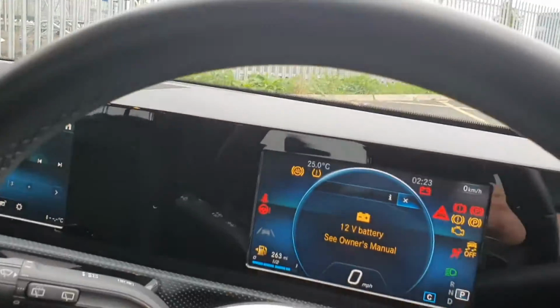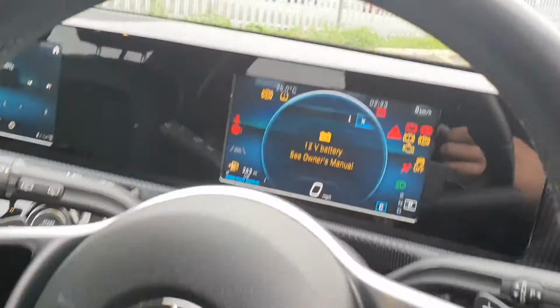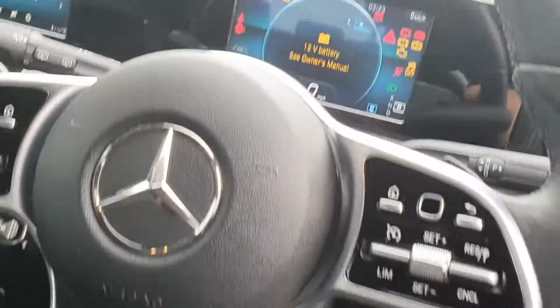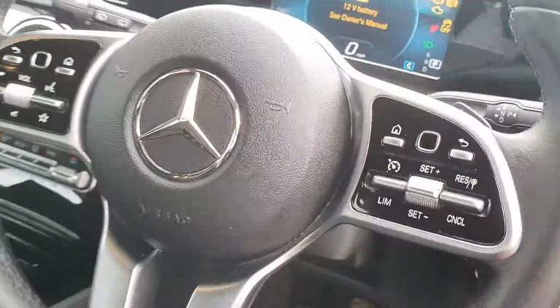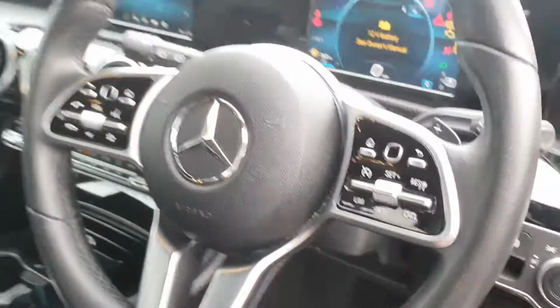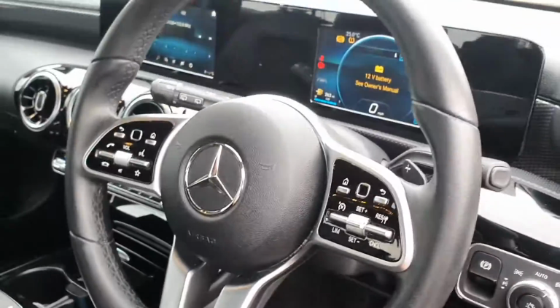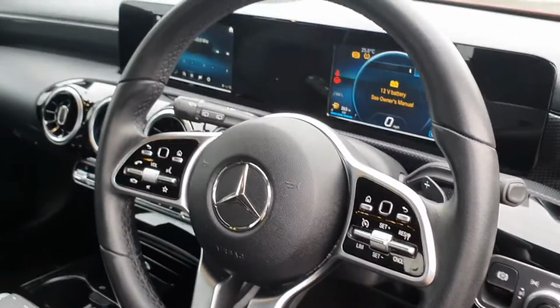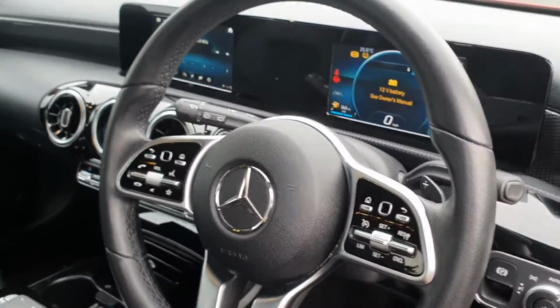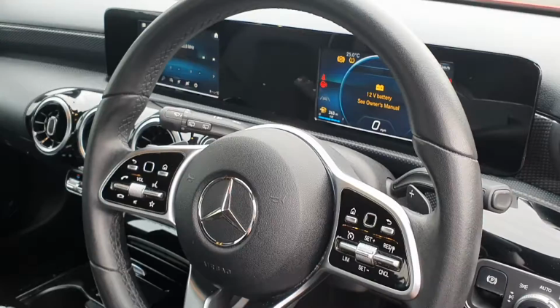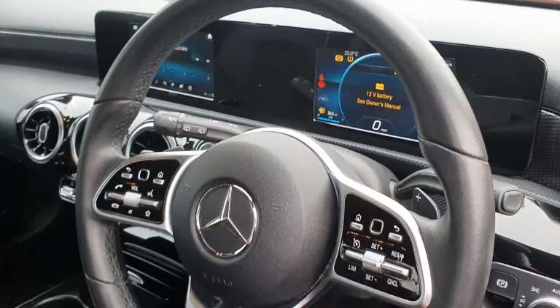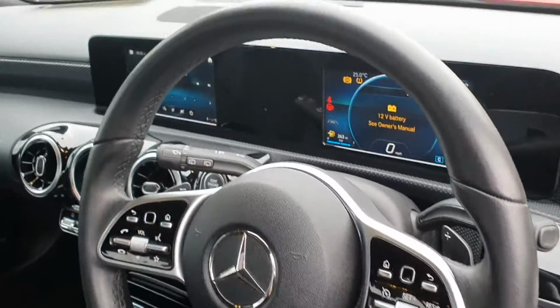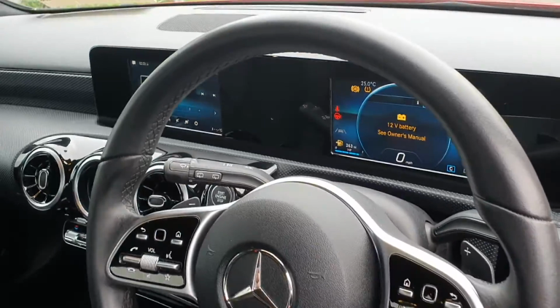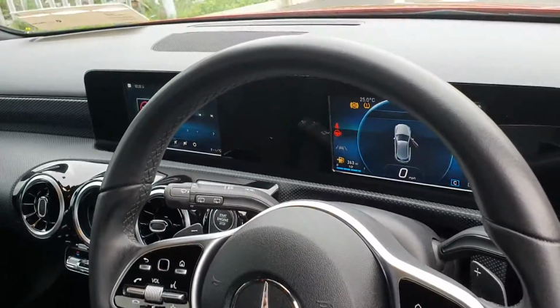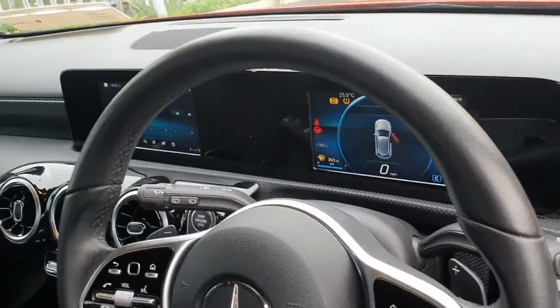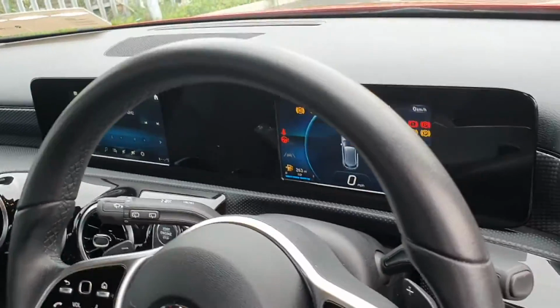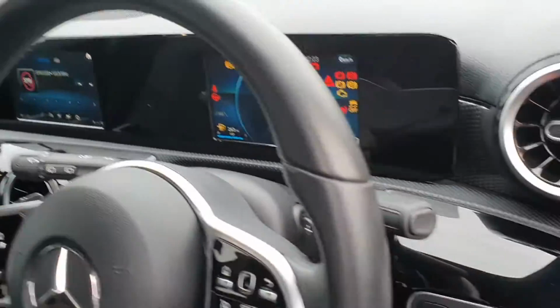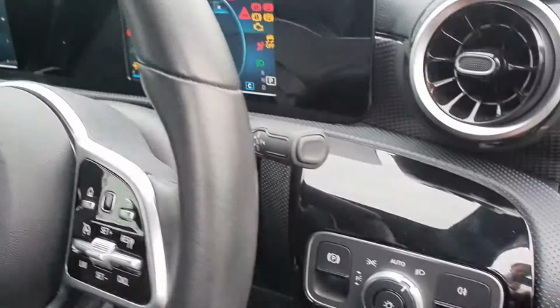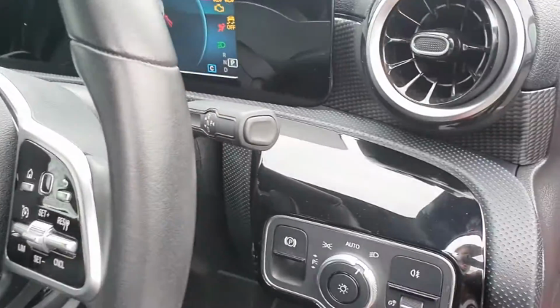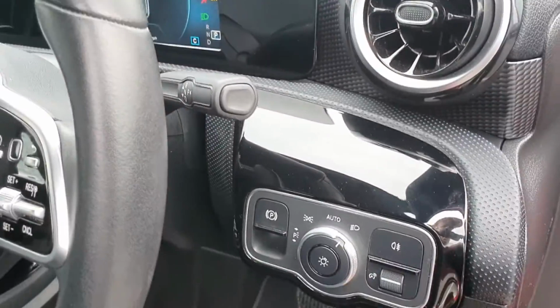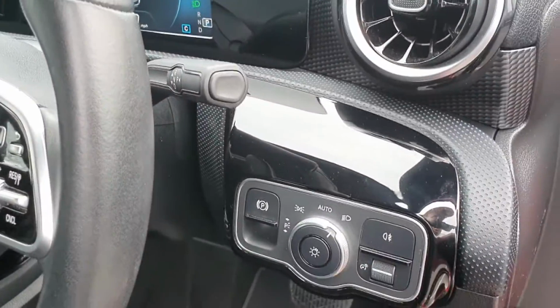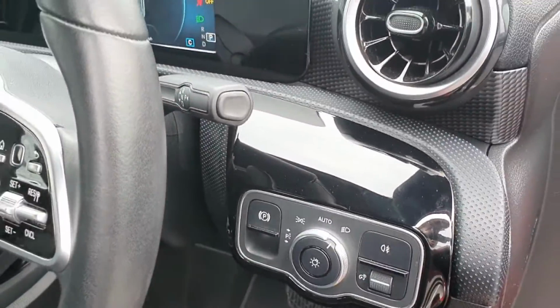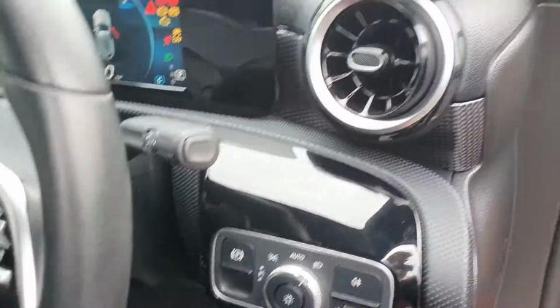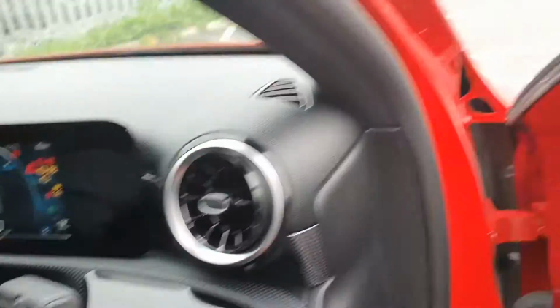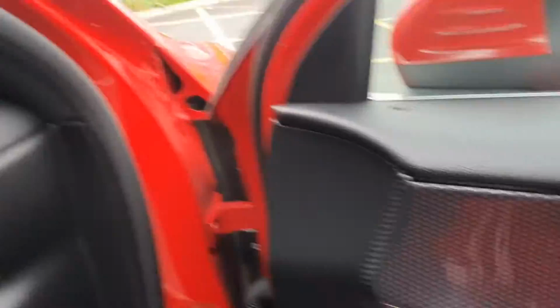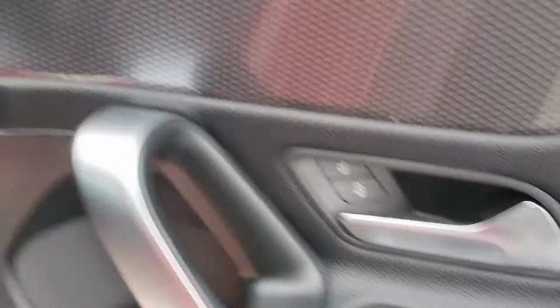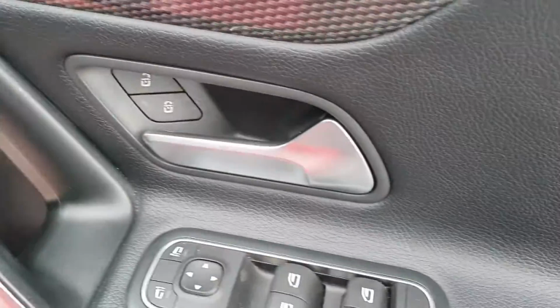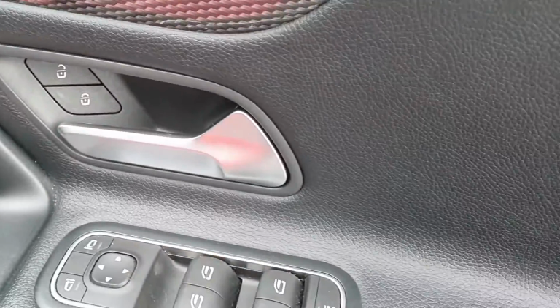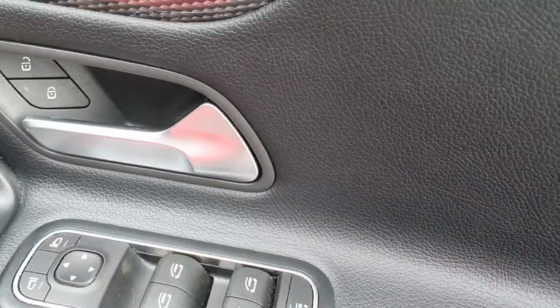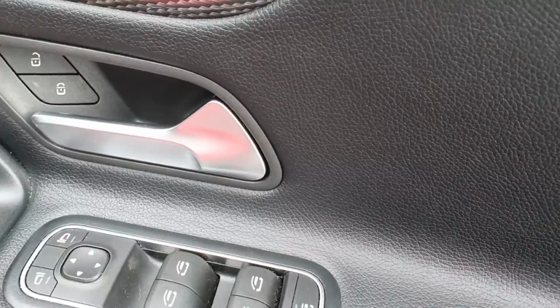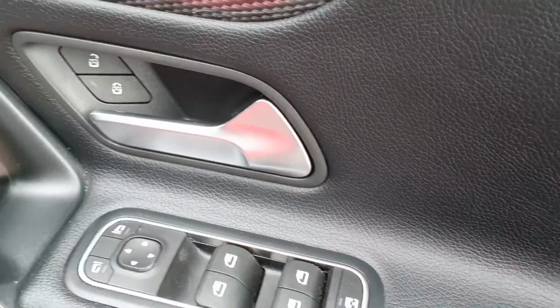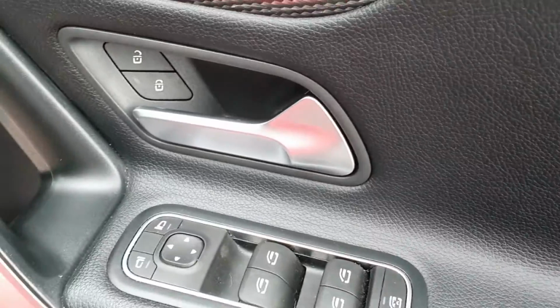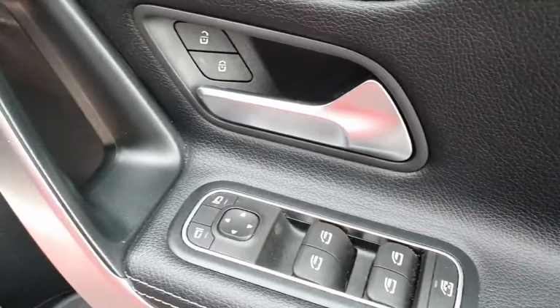Multifunction steering wheel with cruise control with paddle shift, automatic lights, 4 electric windows and electric mirrors.